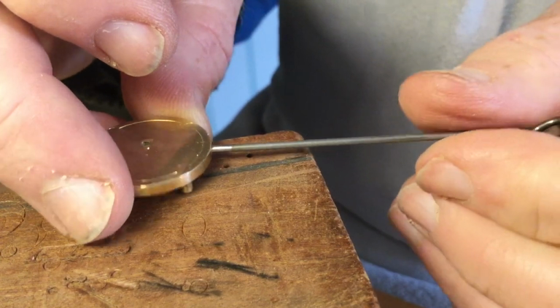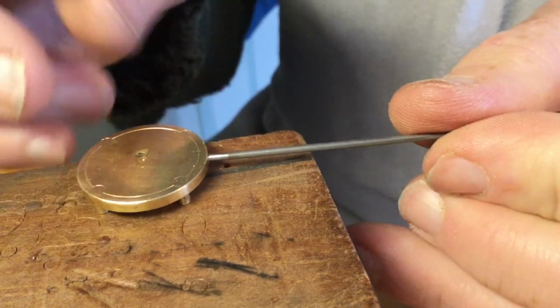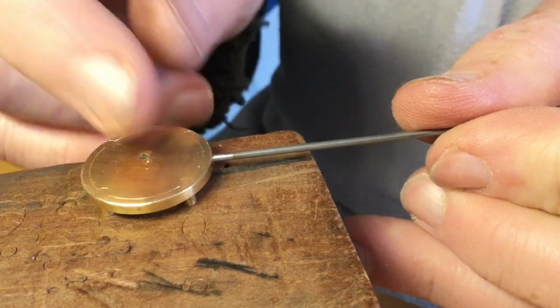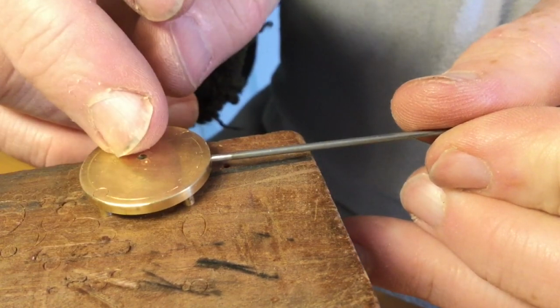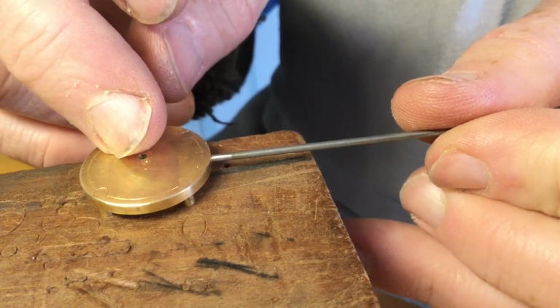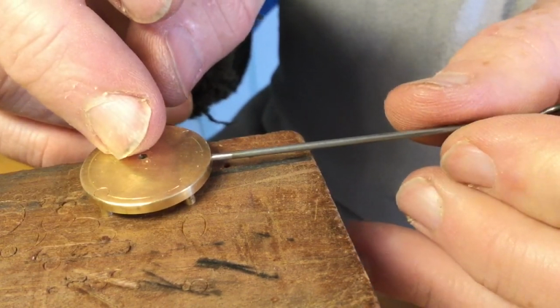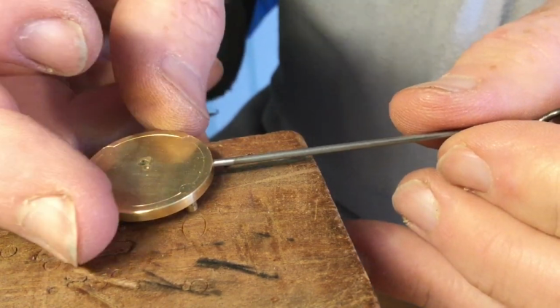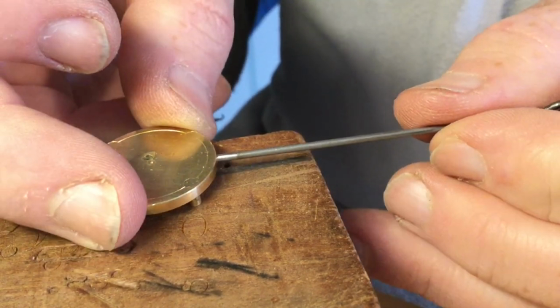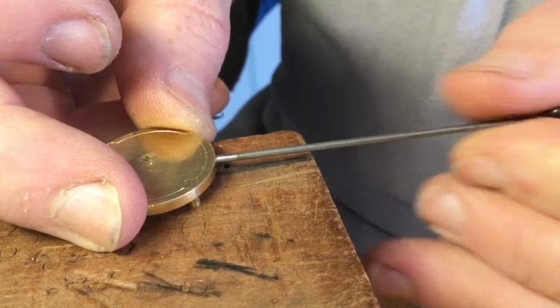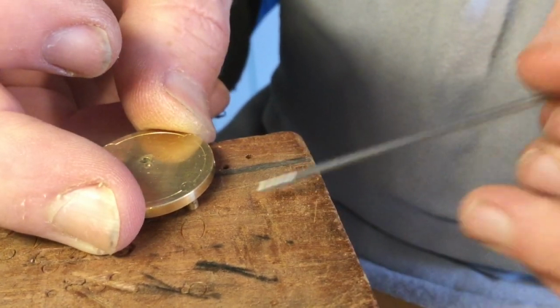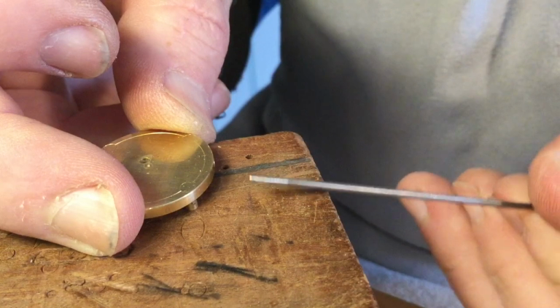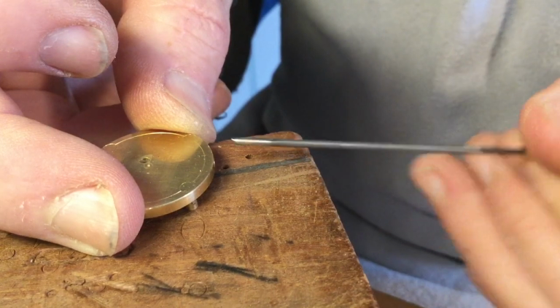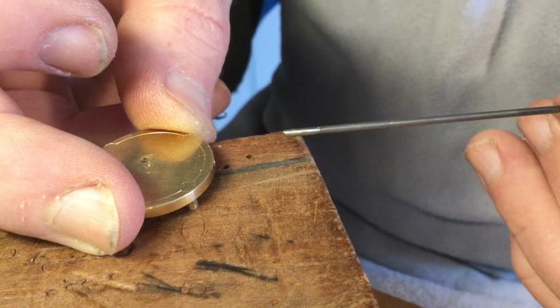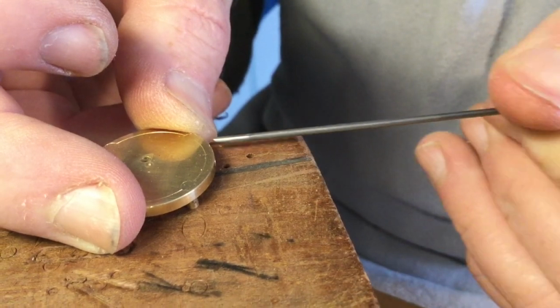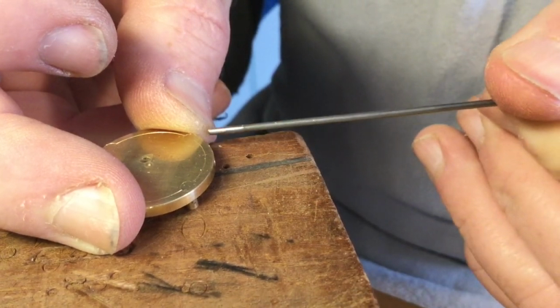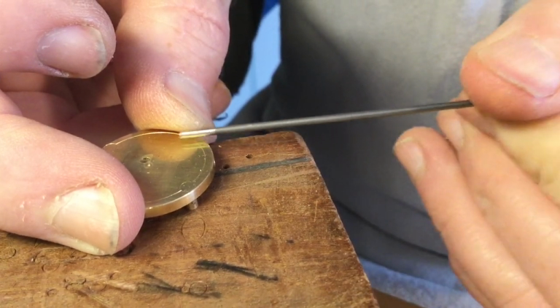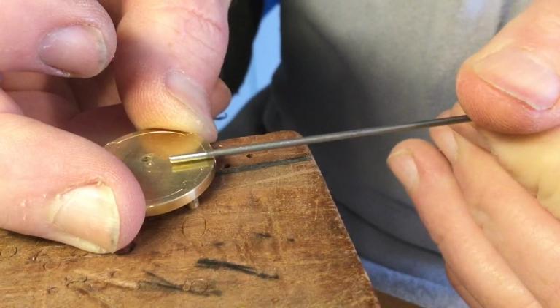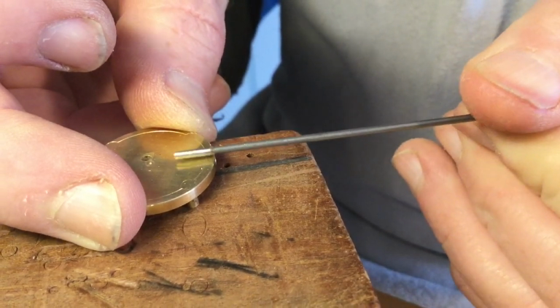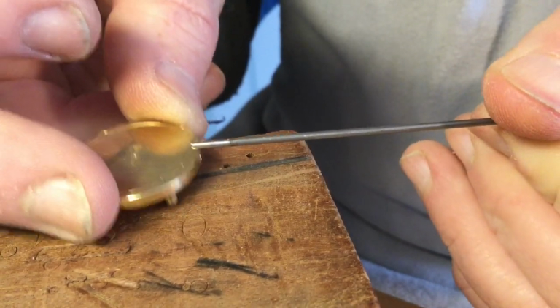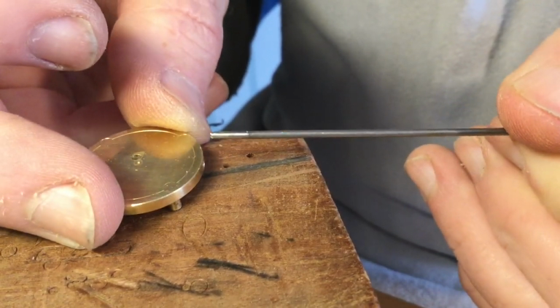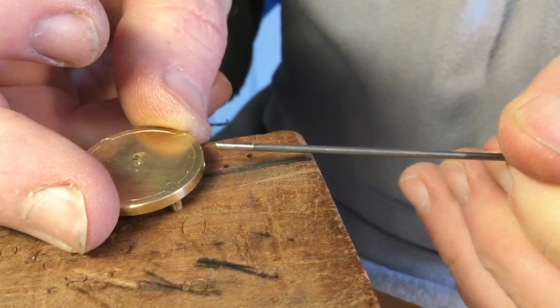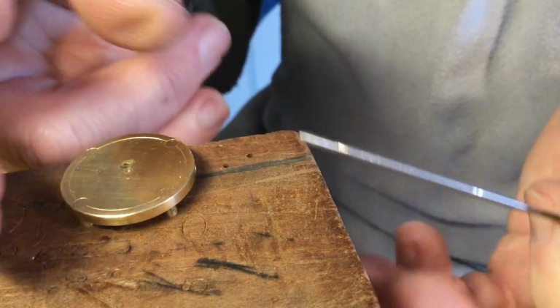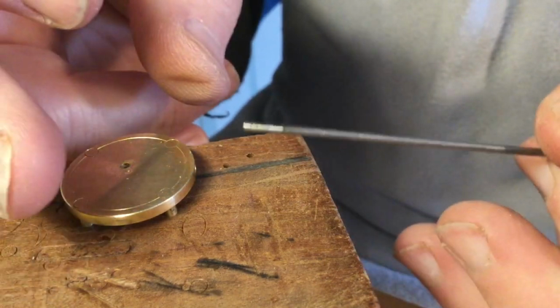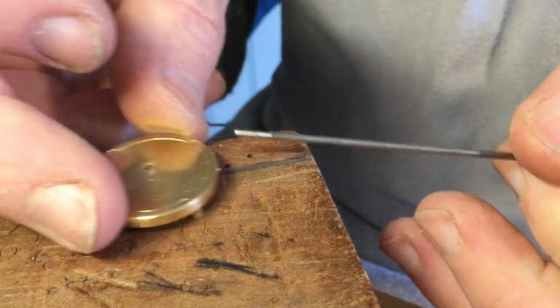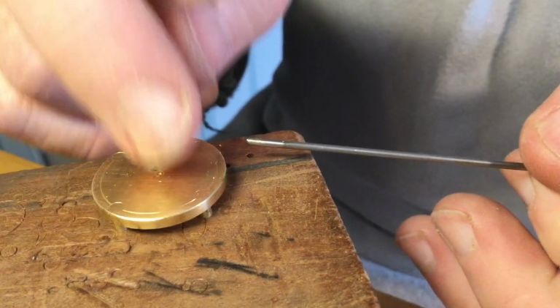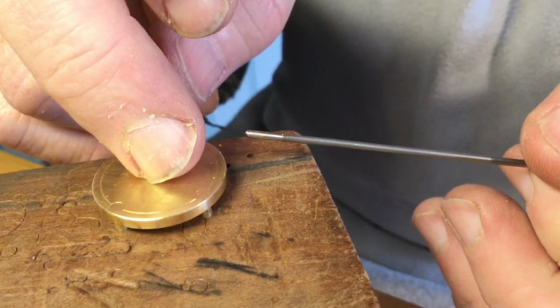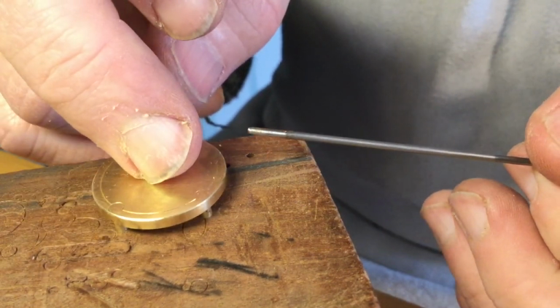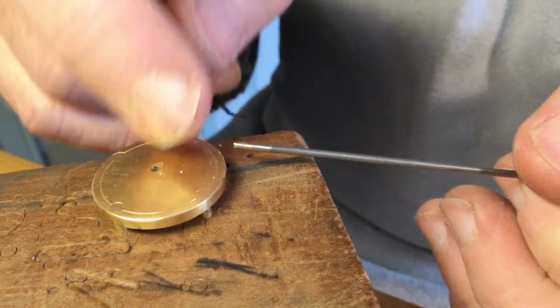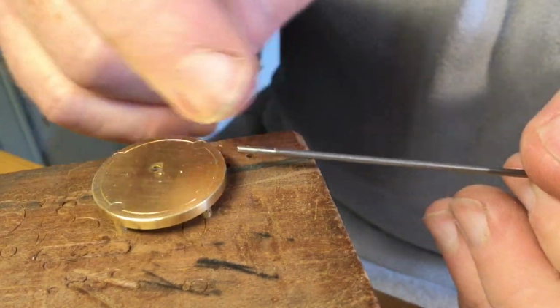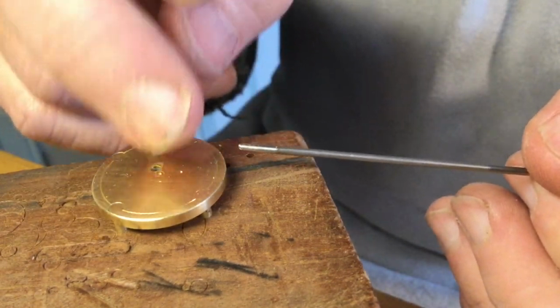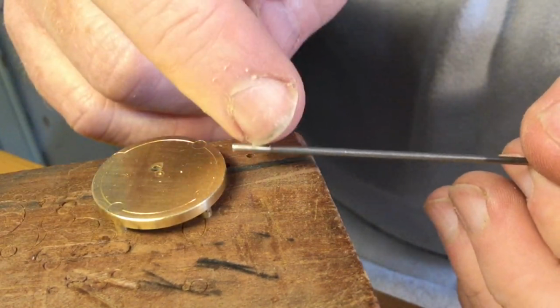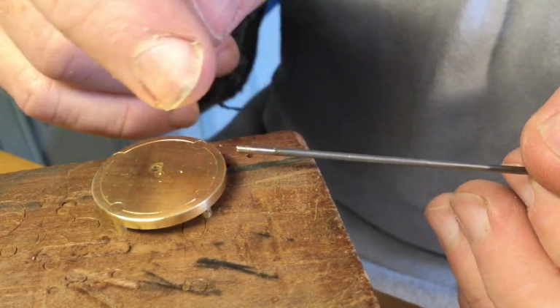I'm actually going to try heating up the pallet warmer quite hot while keeping the handle cold — hopefully it will go in more easily and then the brass will shrink around it. That's the hope, because this table will be warmed in use and I don't want the handle becoming loose.